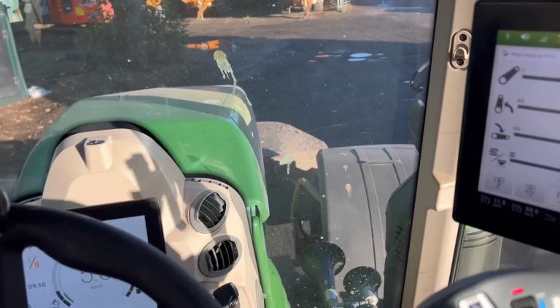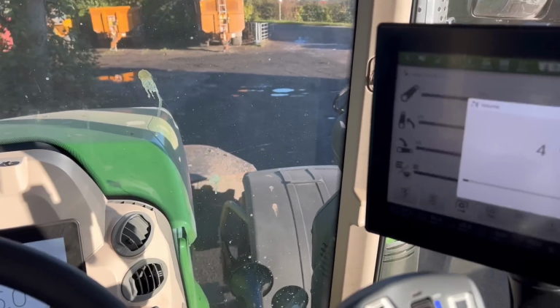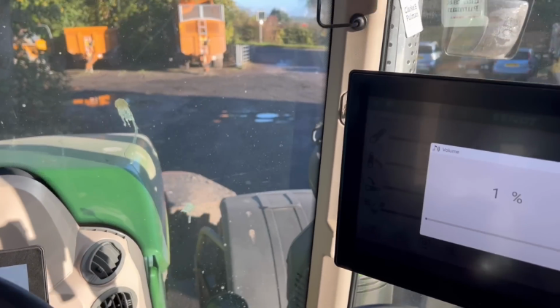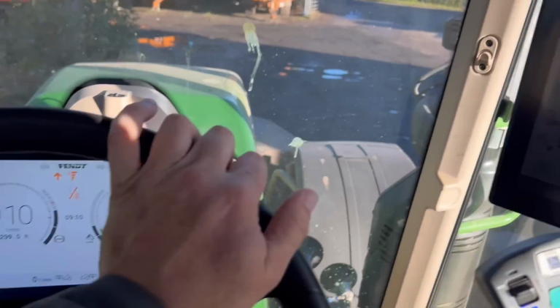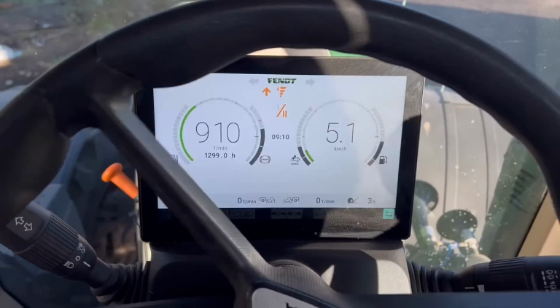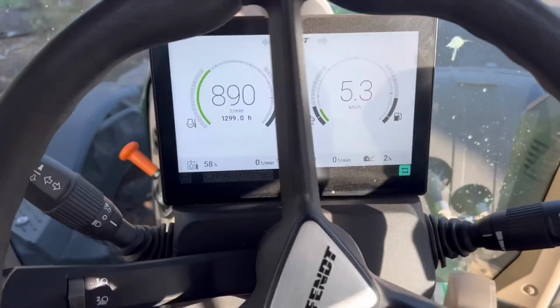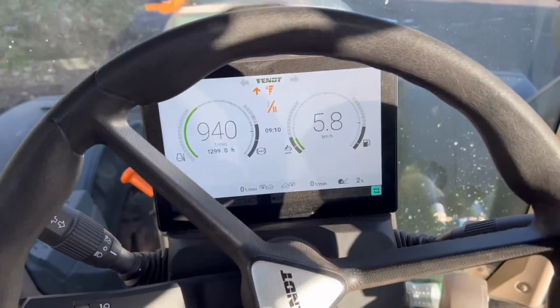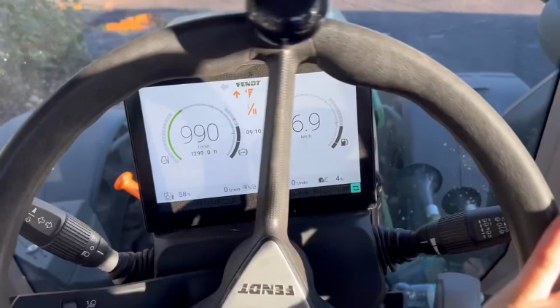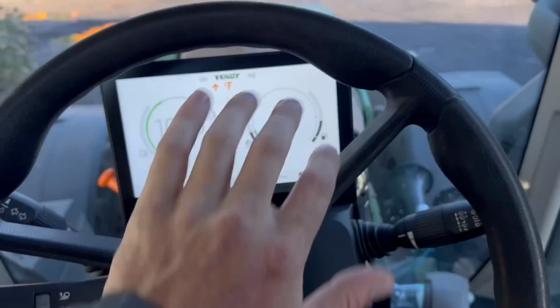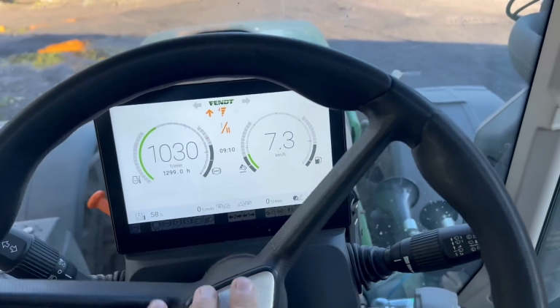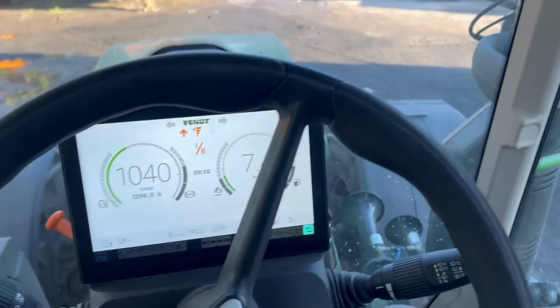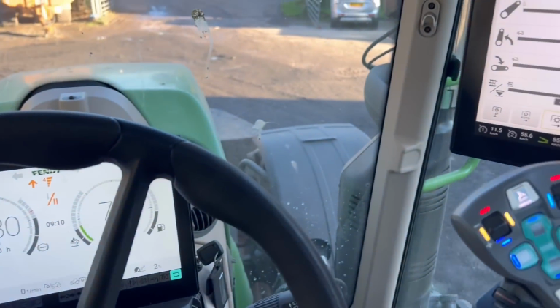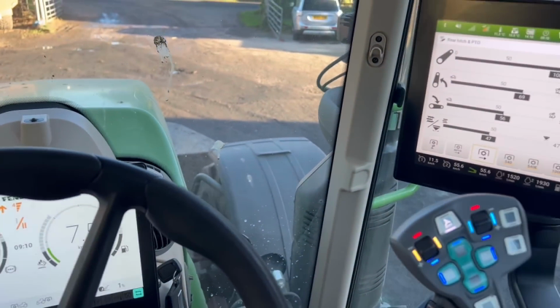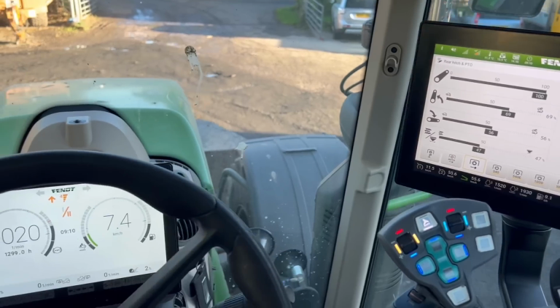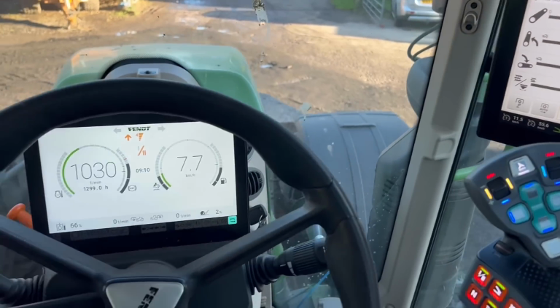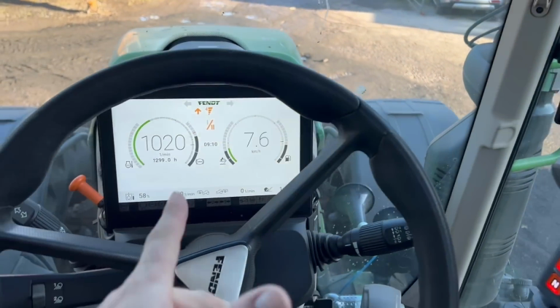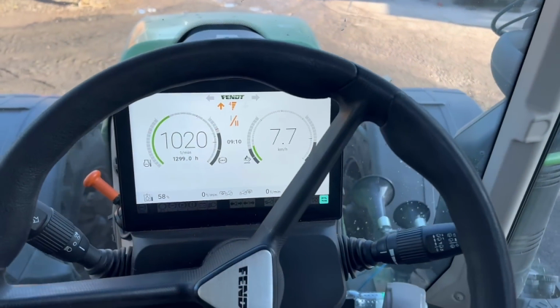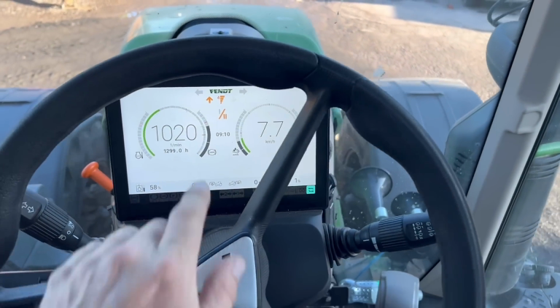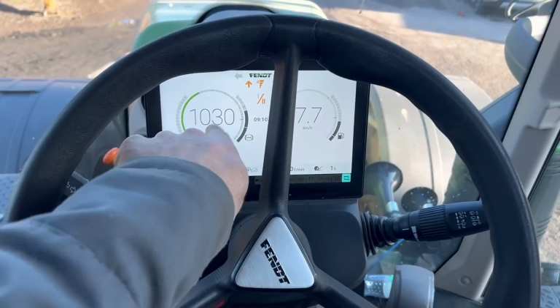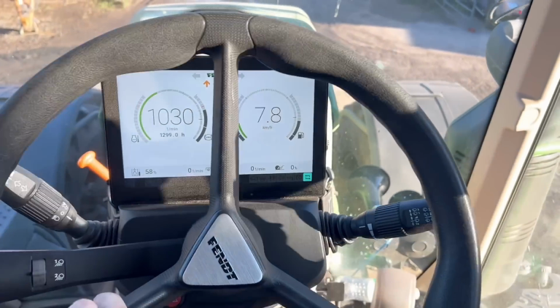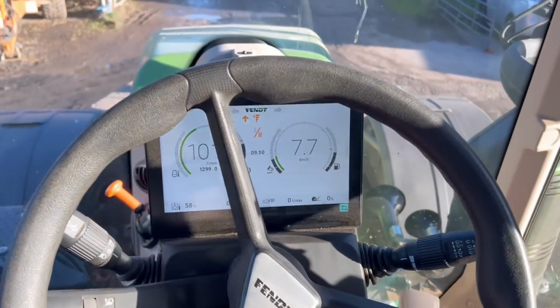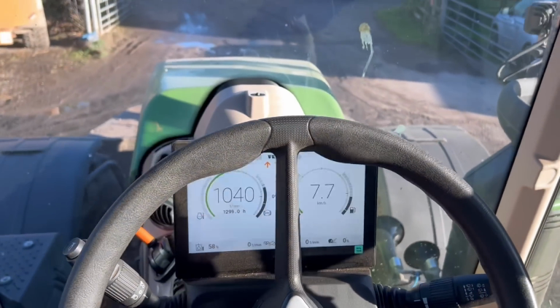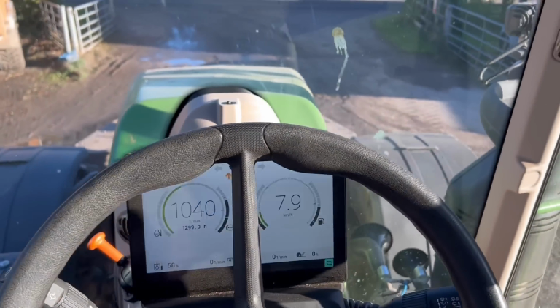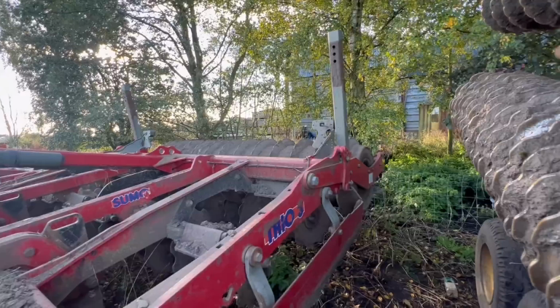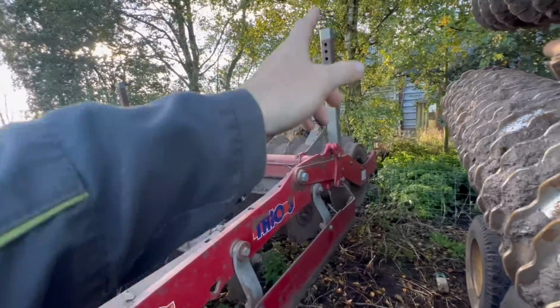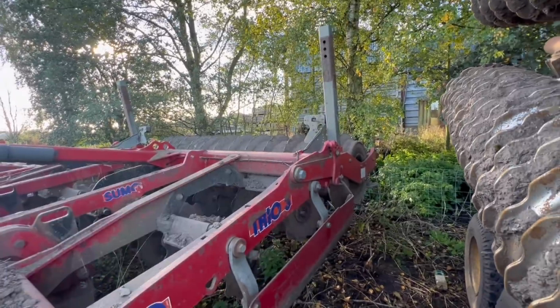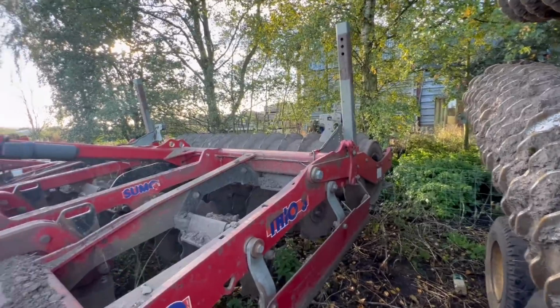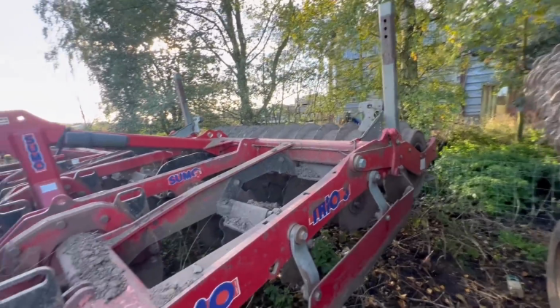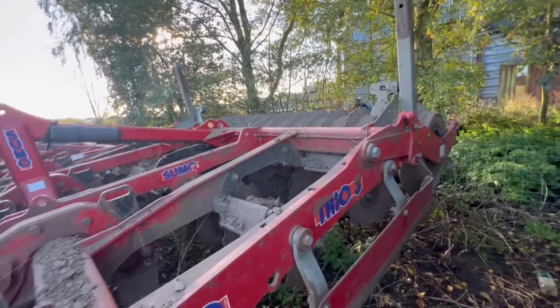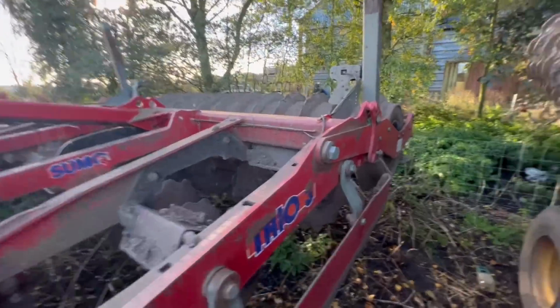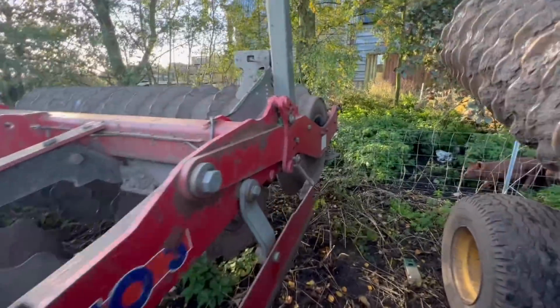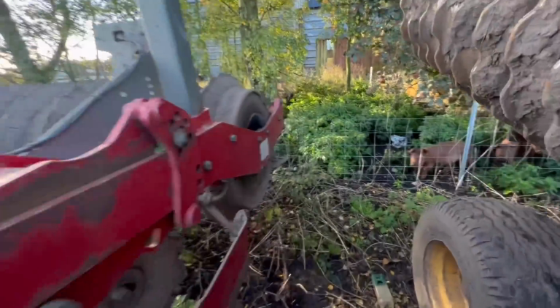Turned the radio down. I love this tractor with this dashboard - I think it's cool. Gen 6 they call it when it's got like an iPad display. Just drop these legs down at the back and hope that they don't sink in.